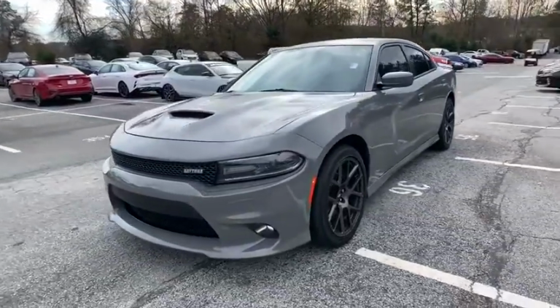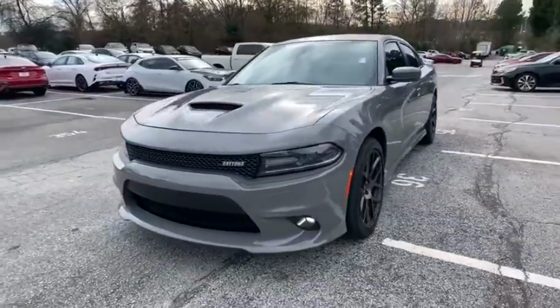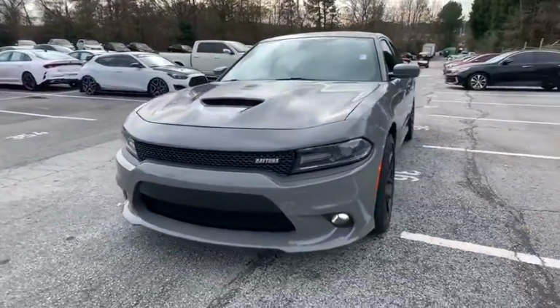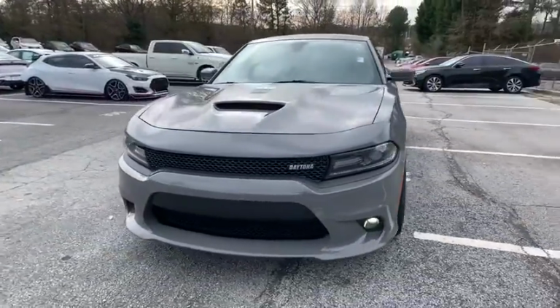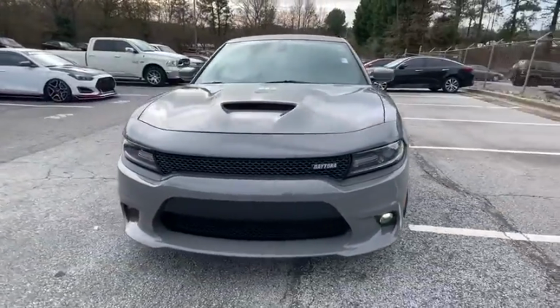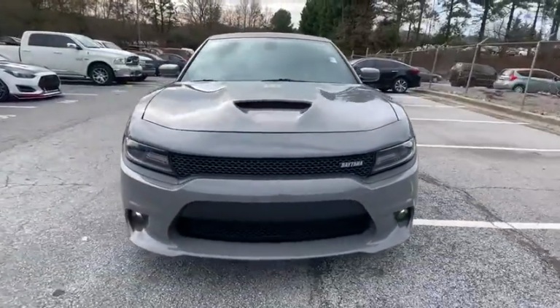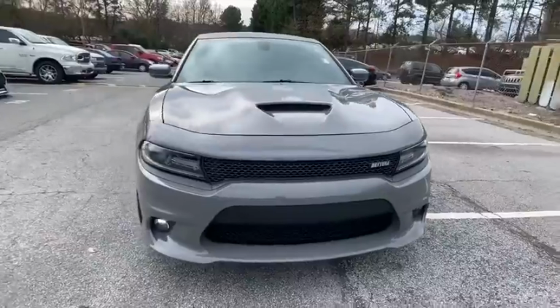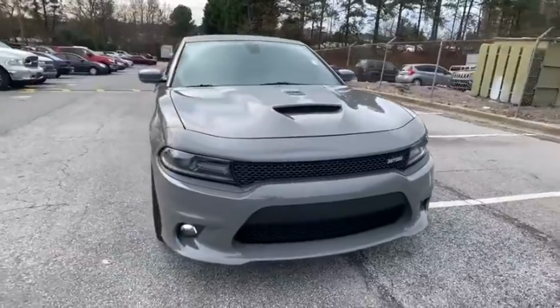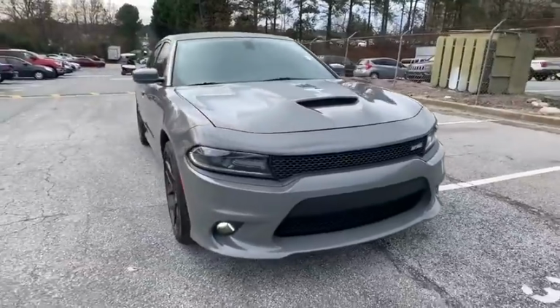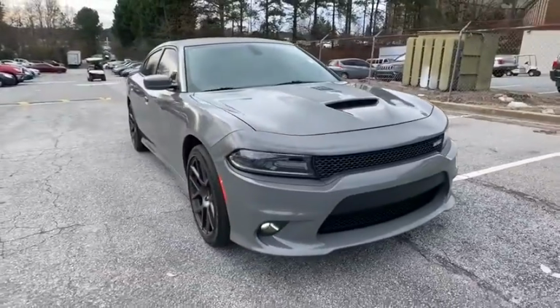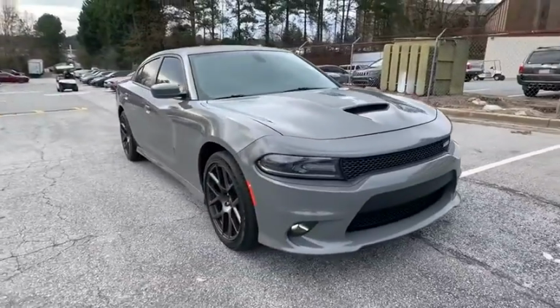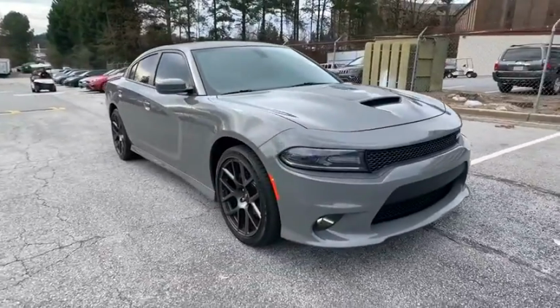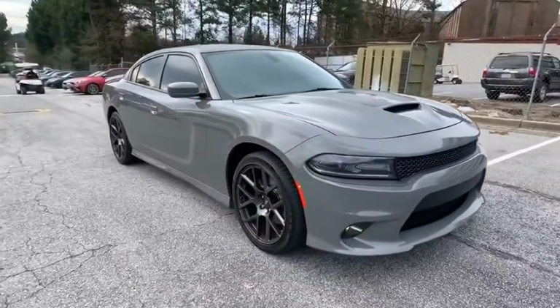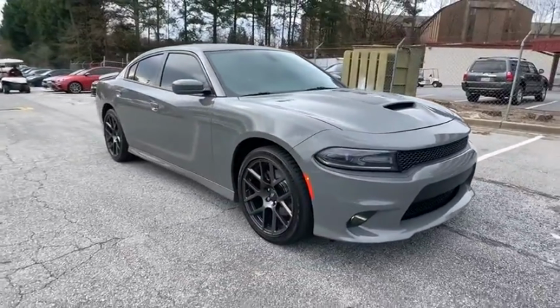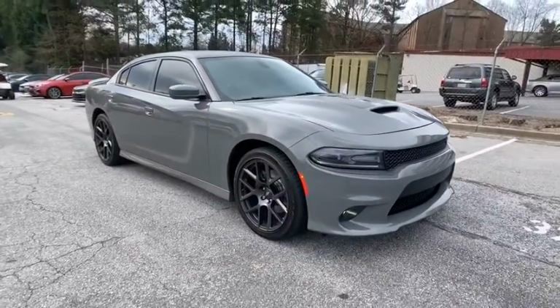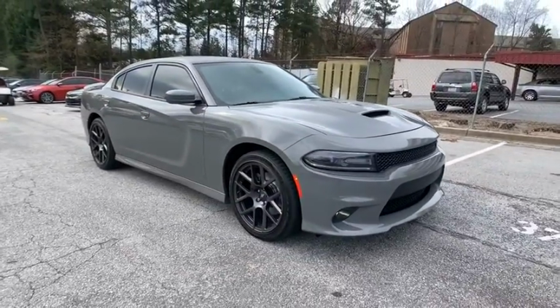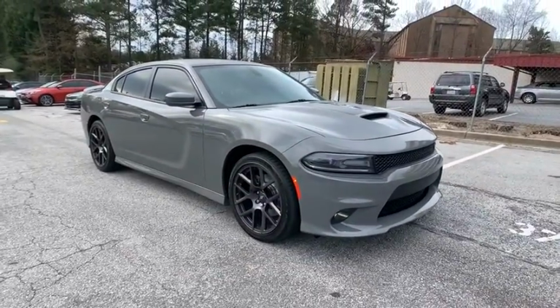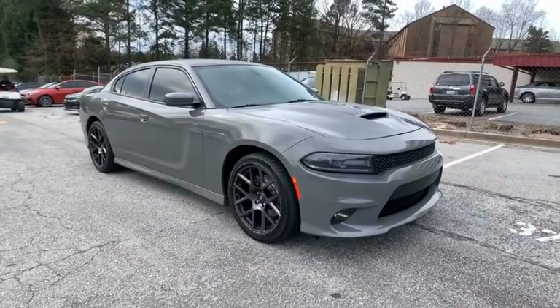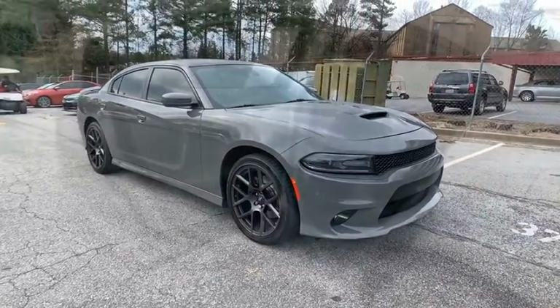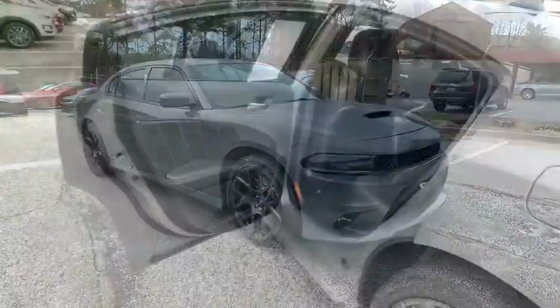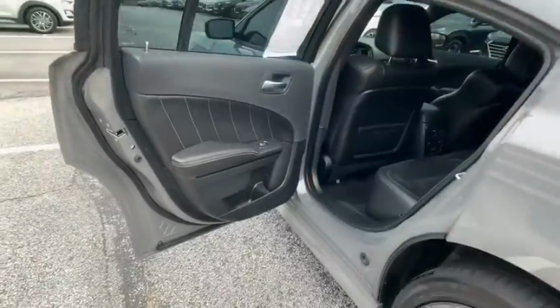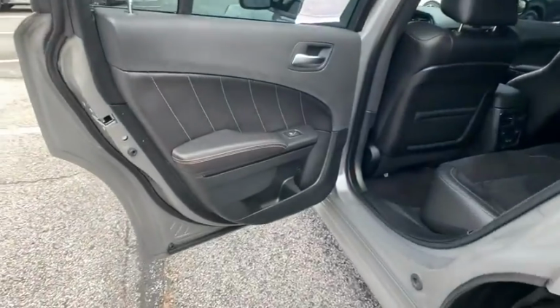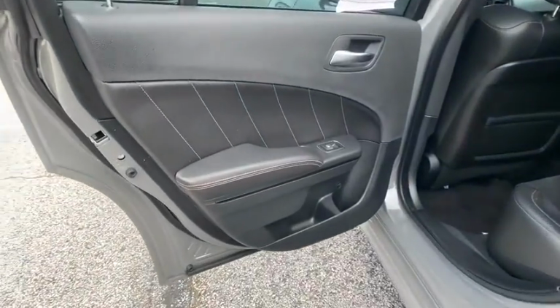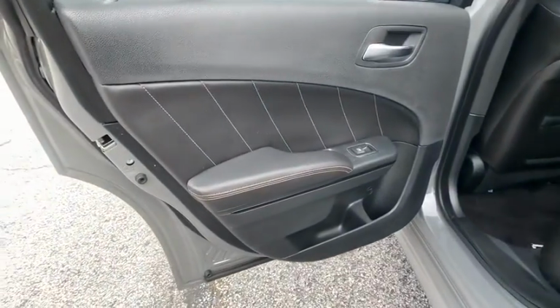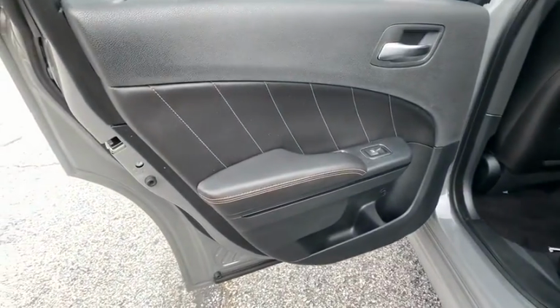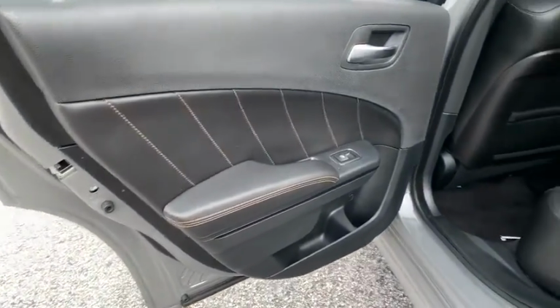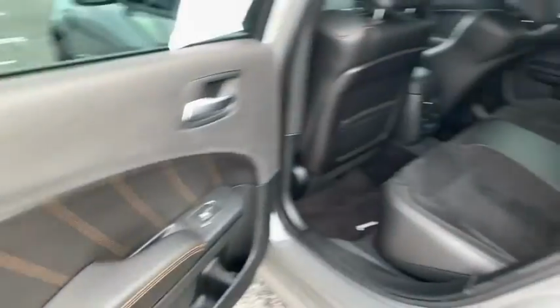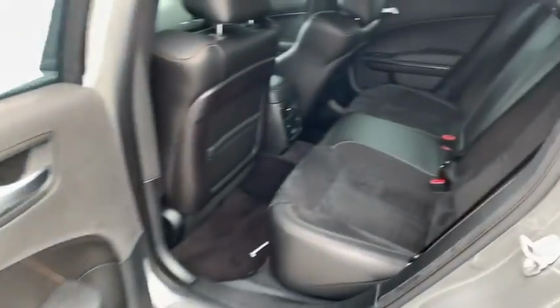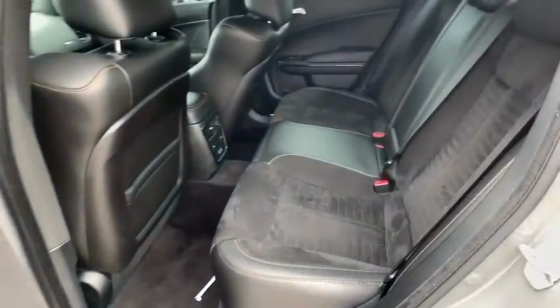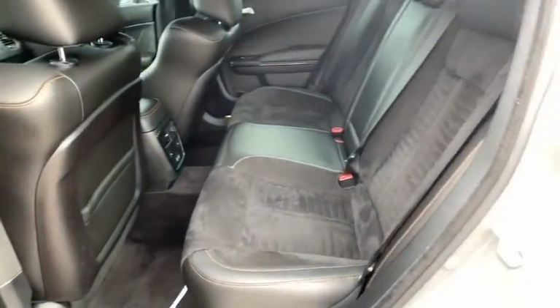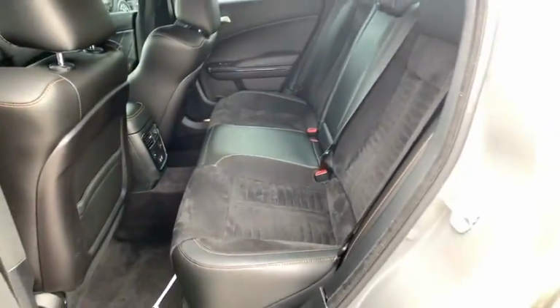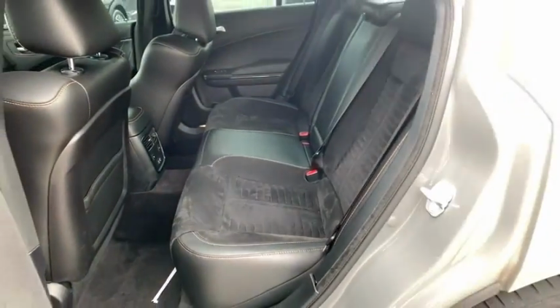This vehicle has less than 40,000 miles. Here are some of this vehicle's great options: remote engine start, backup camera, keyless entry, steering wheel audio controls, and anti-lock braking system.